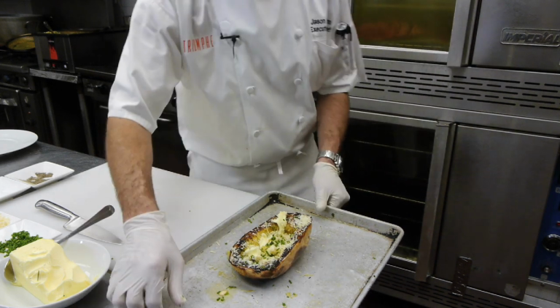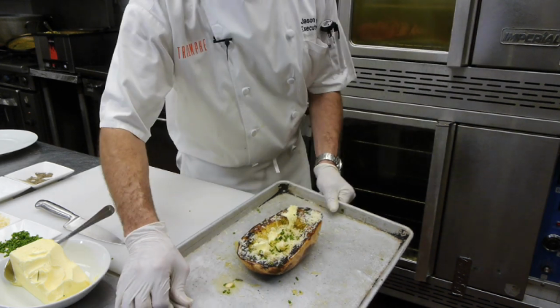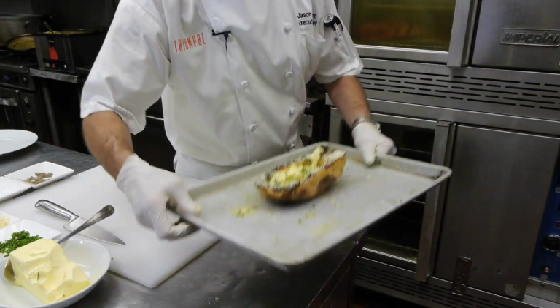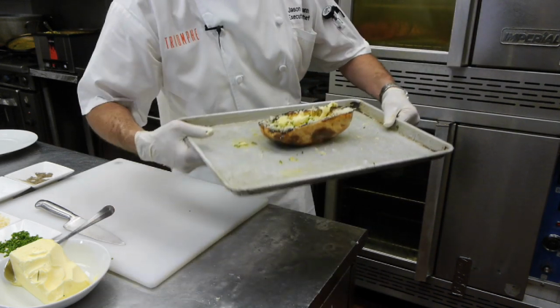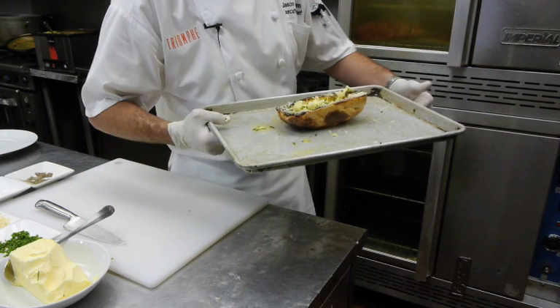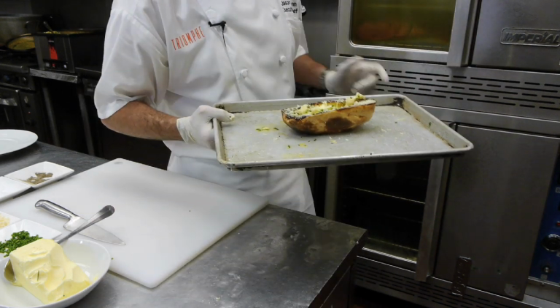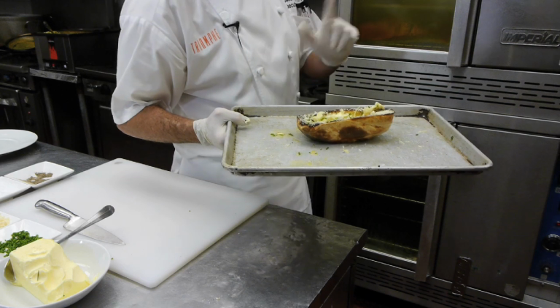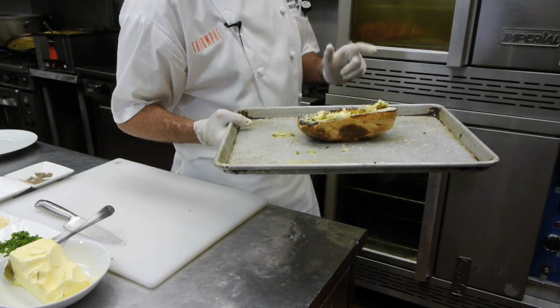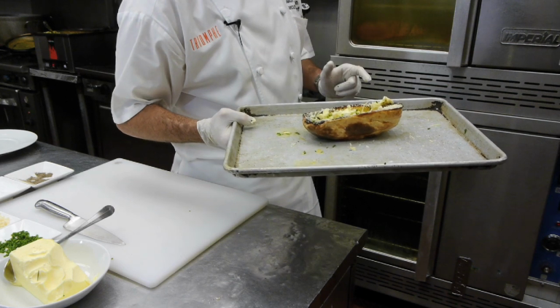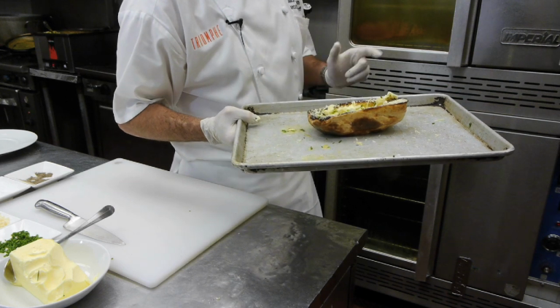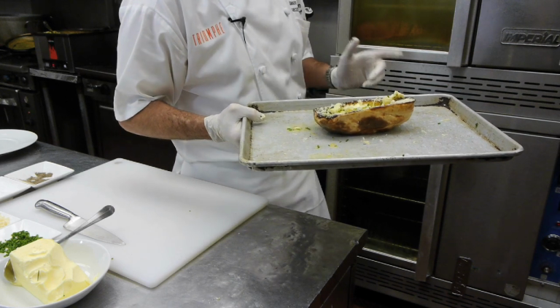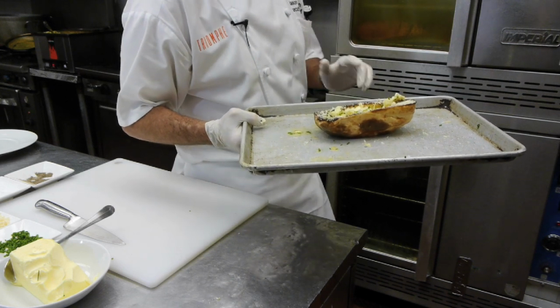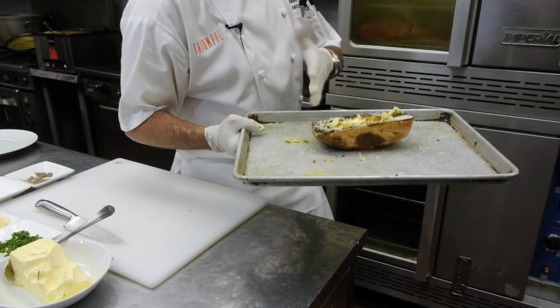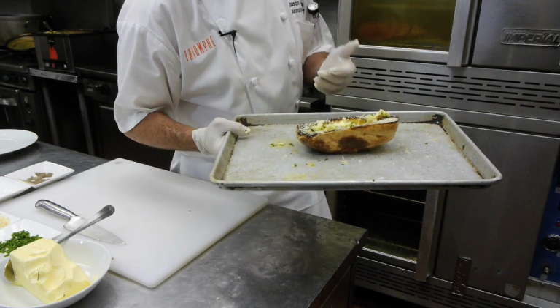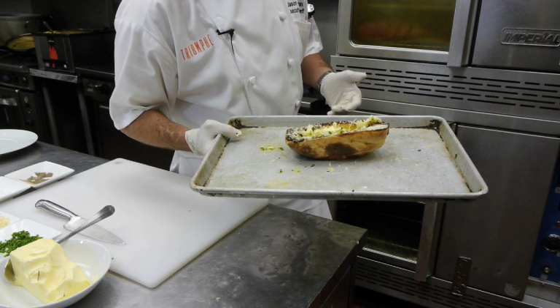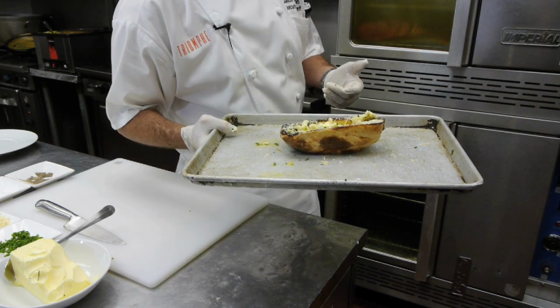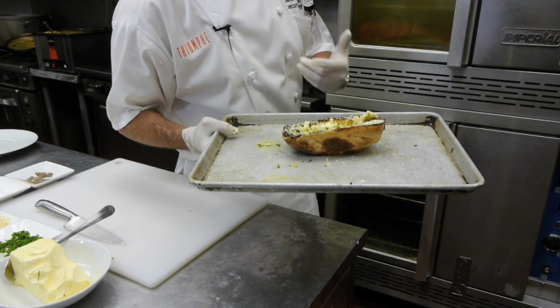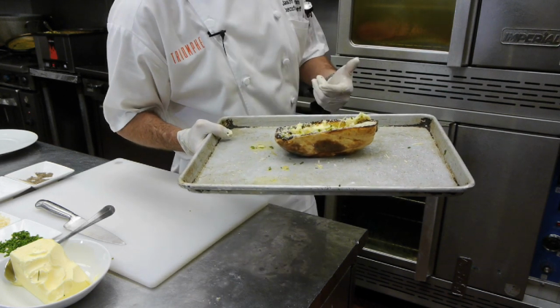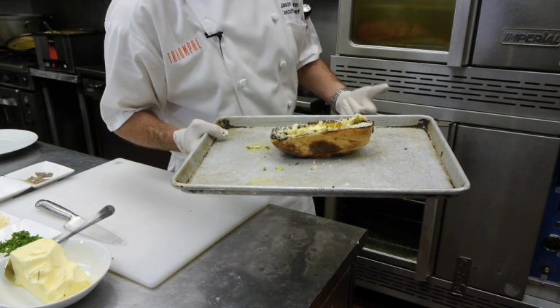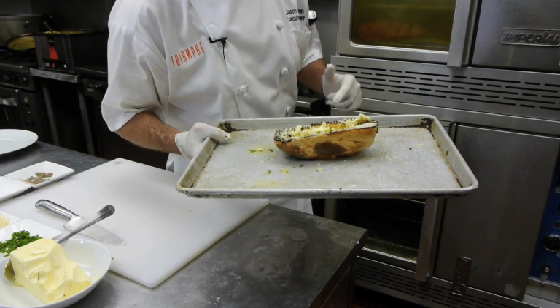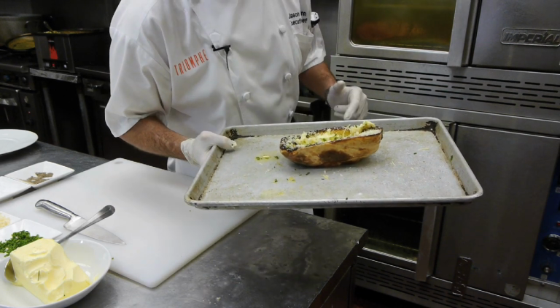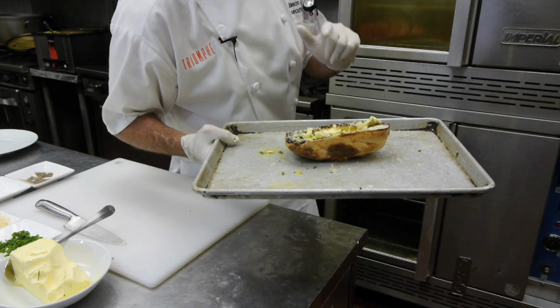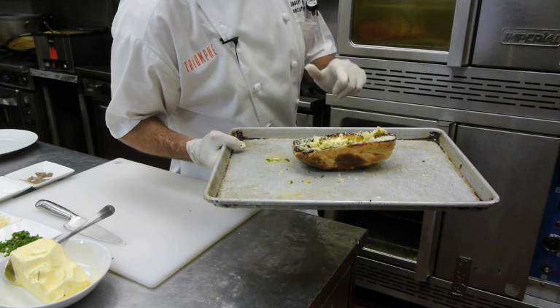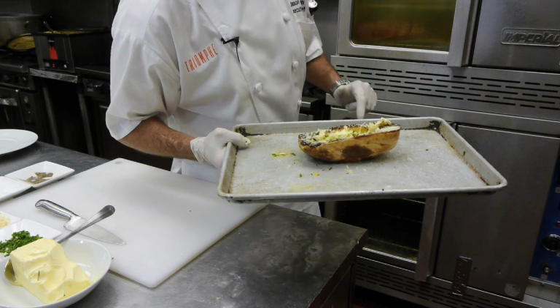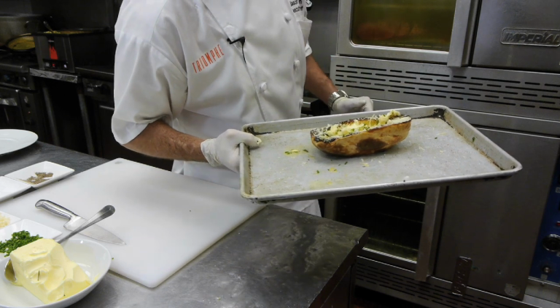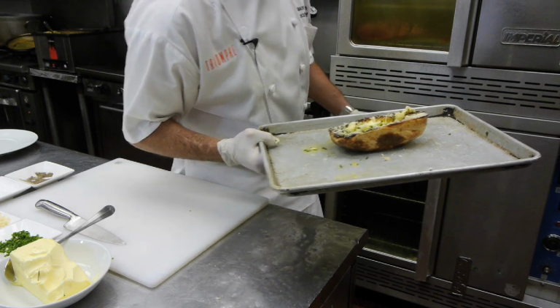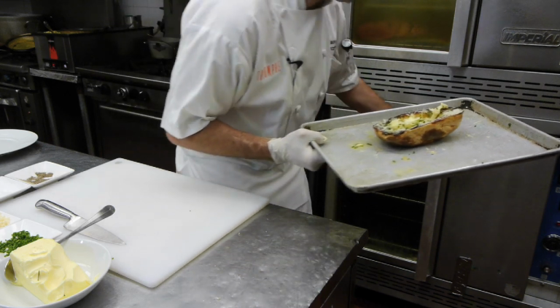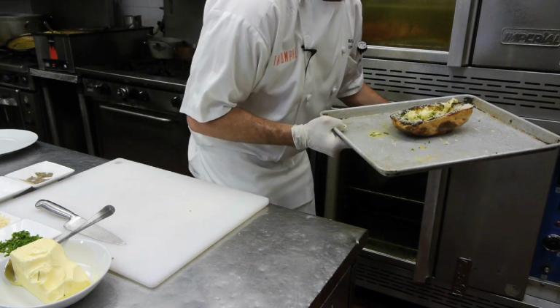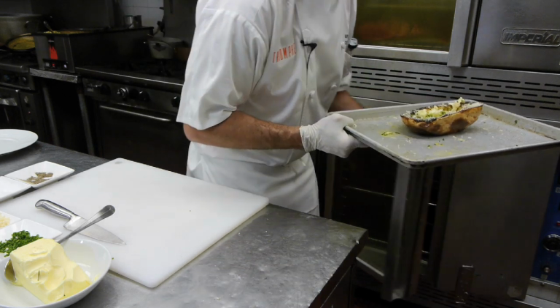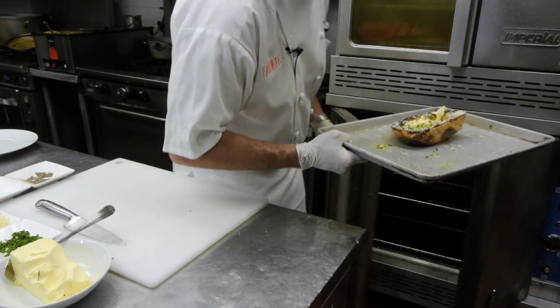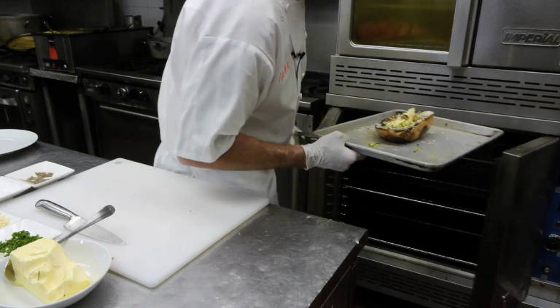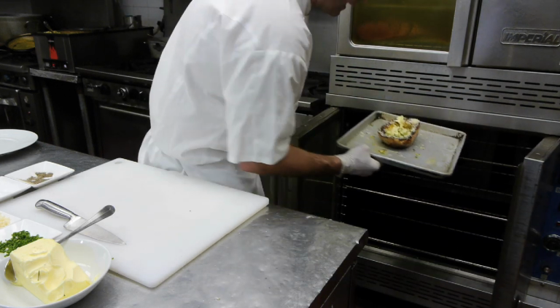We're going to put it back in the oven for about four to five minutes, or until the cheese is melting and golden brown. We just want our cheese to be melted and nice and golden brown. Back in the oven, then we'll show you what it looks like coming out.